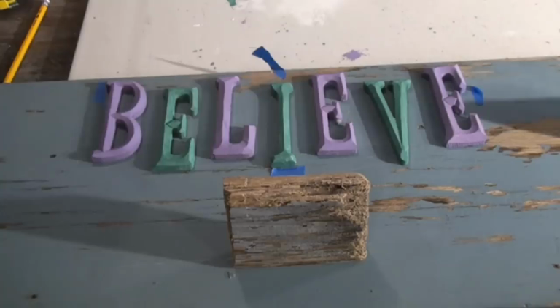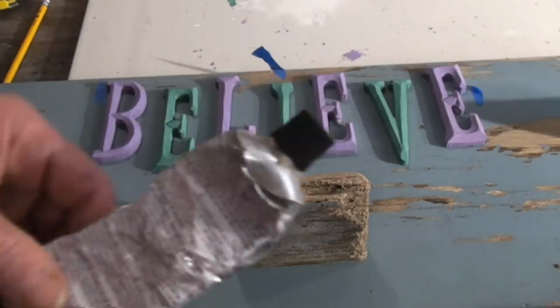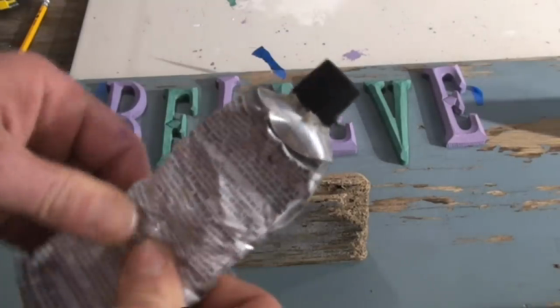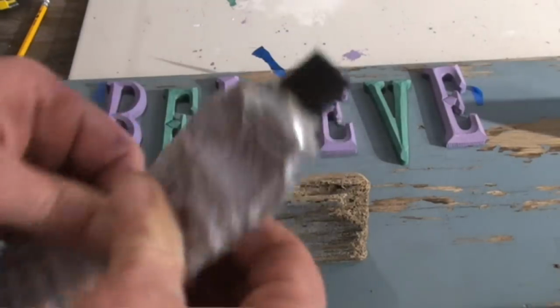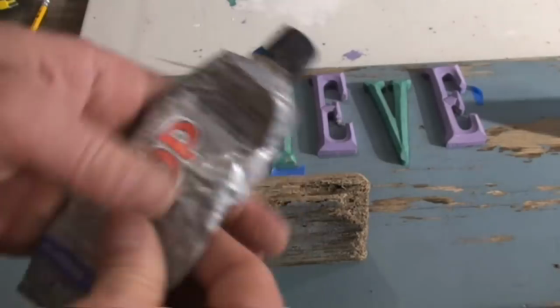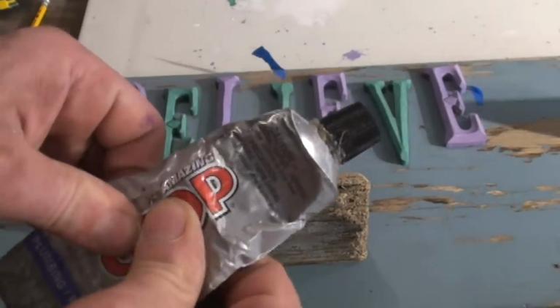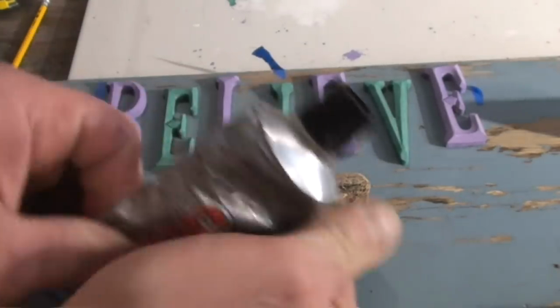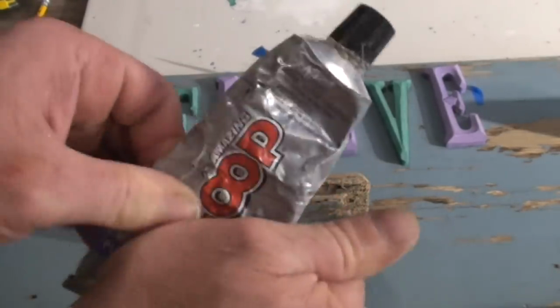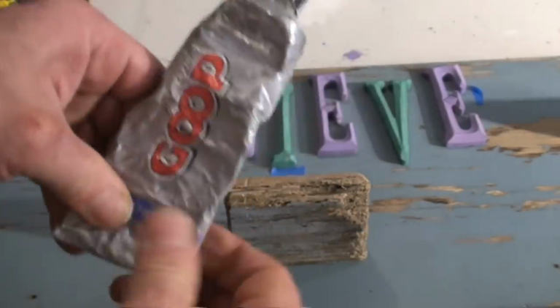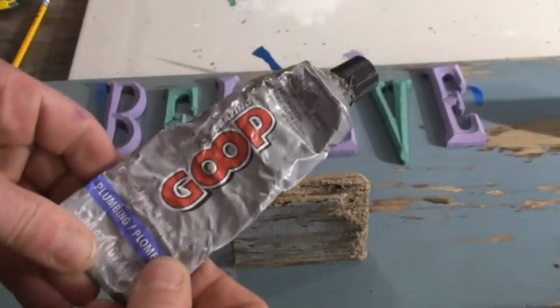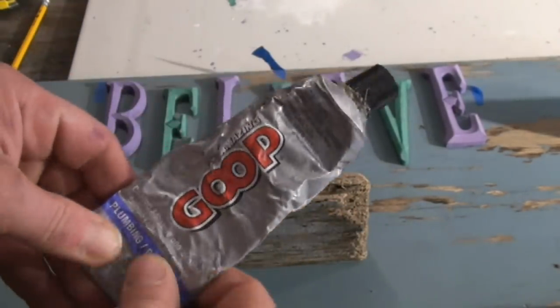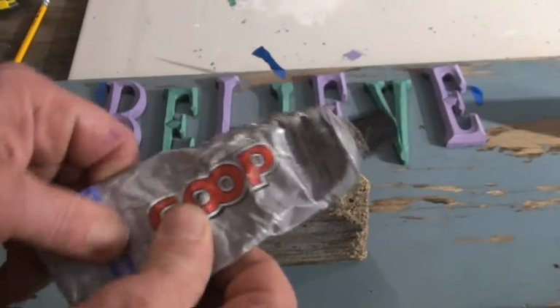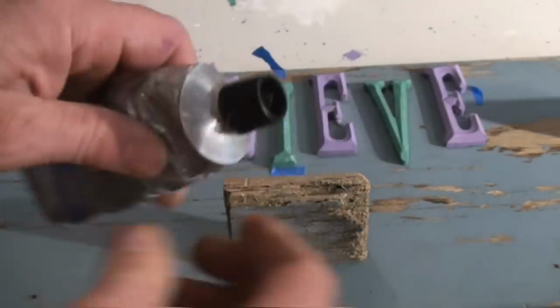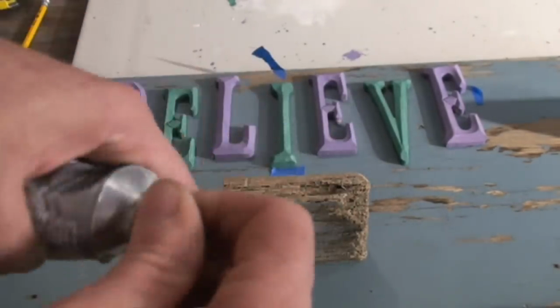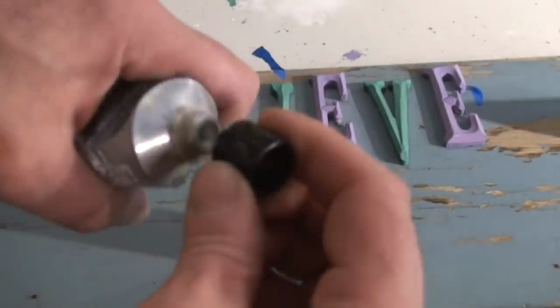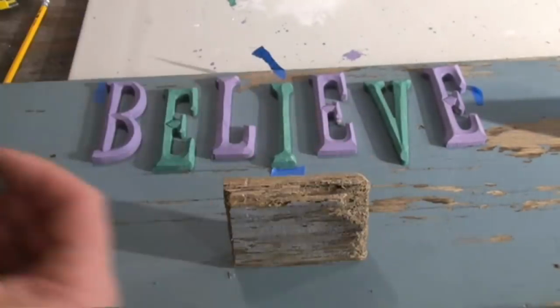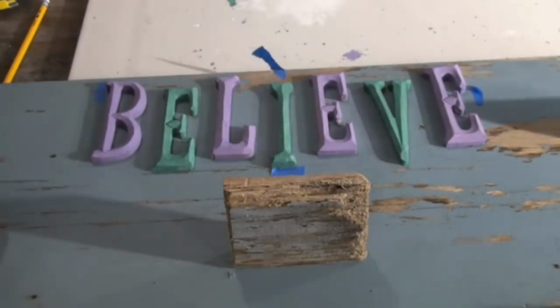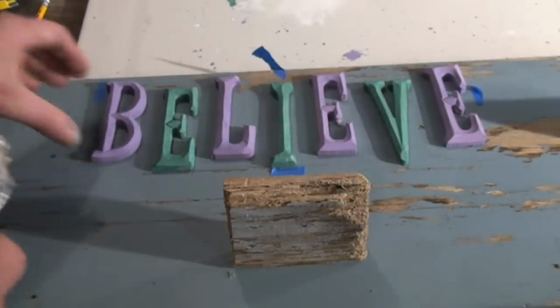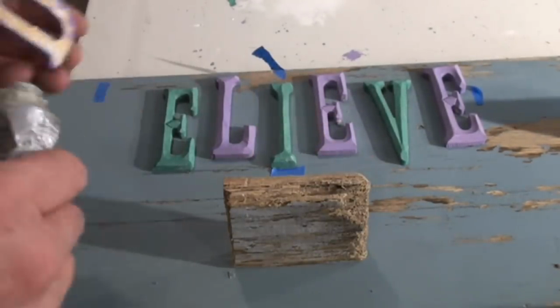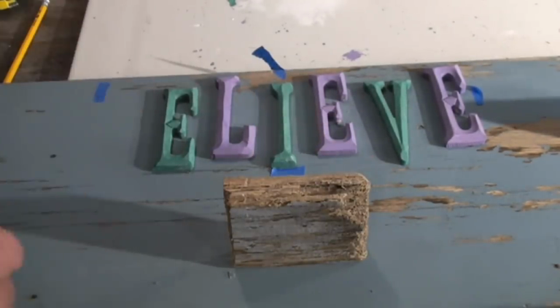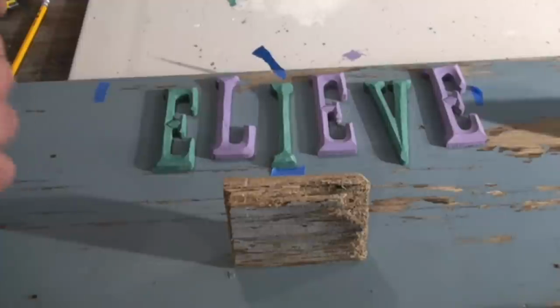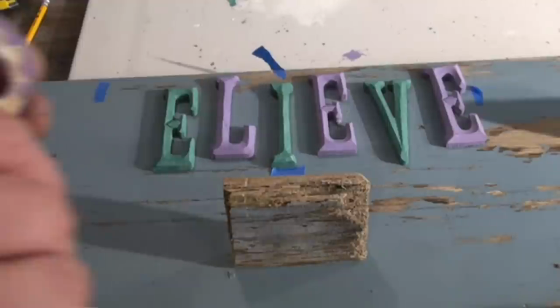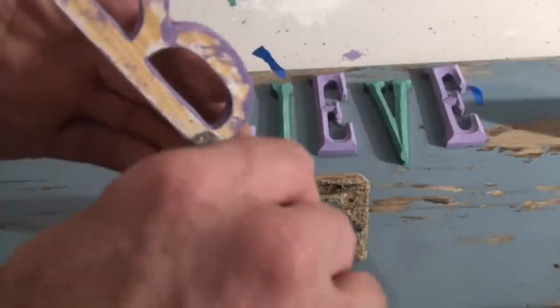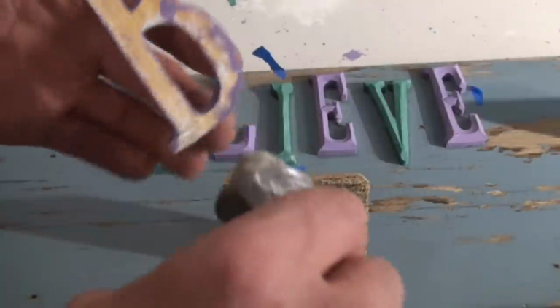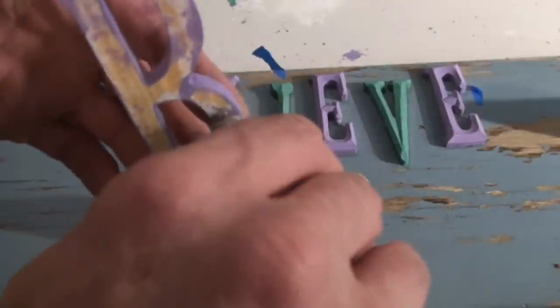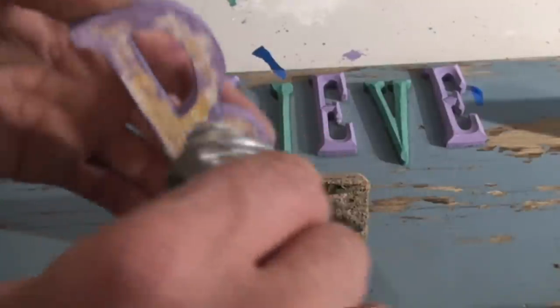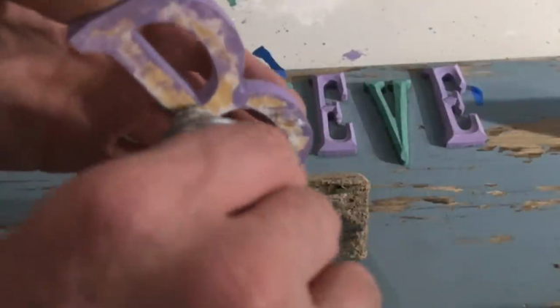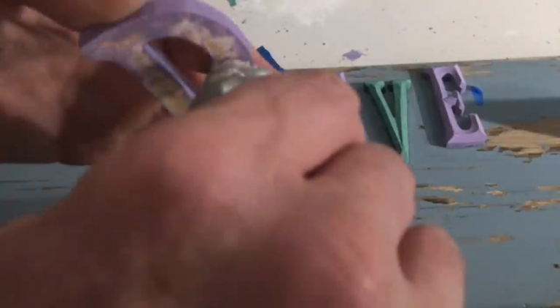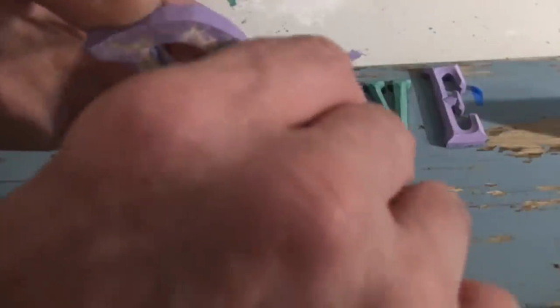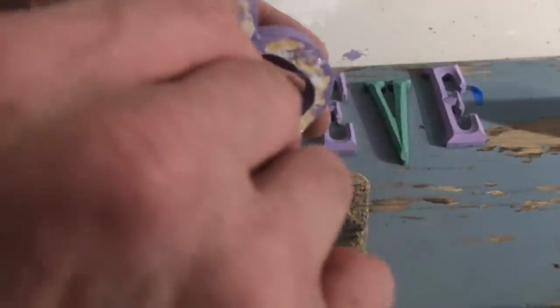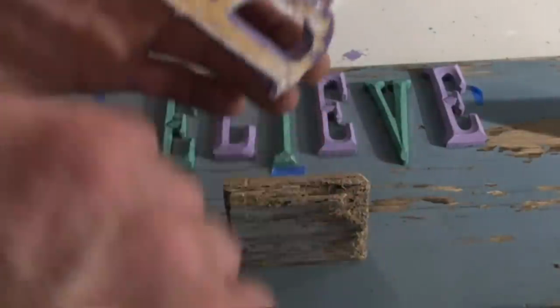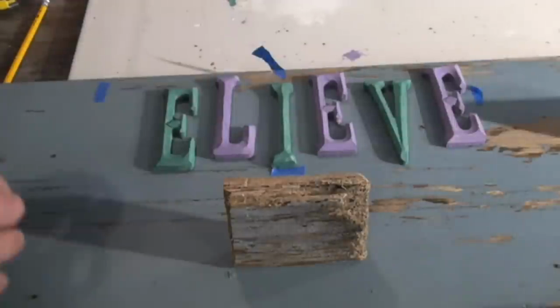We're going to be using a glue — it's basically a clear contact adhesive — and just a couple of dabs on the back of each letter in strategic points, not too much and not too little.